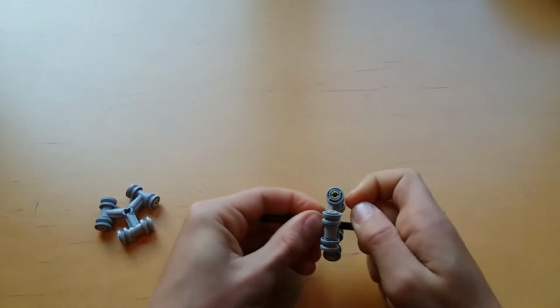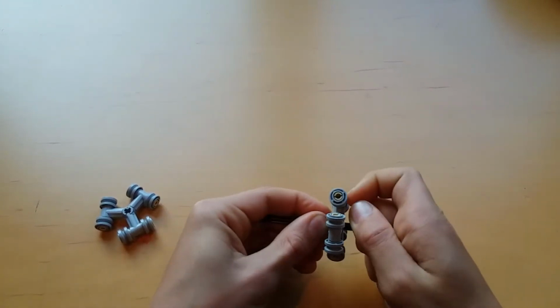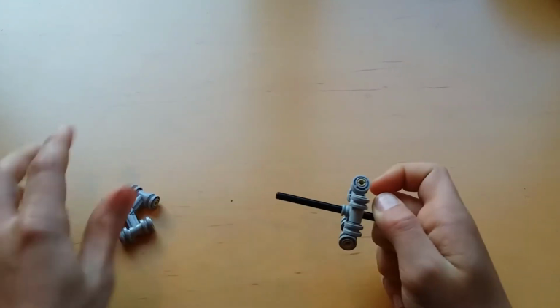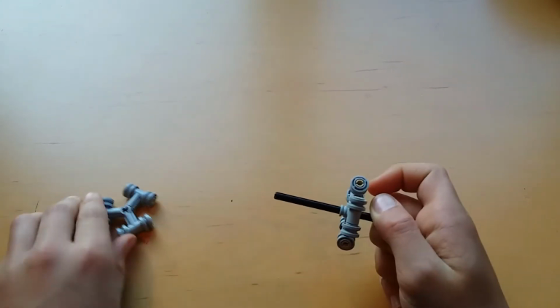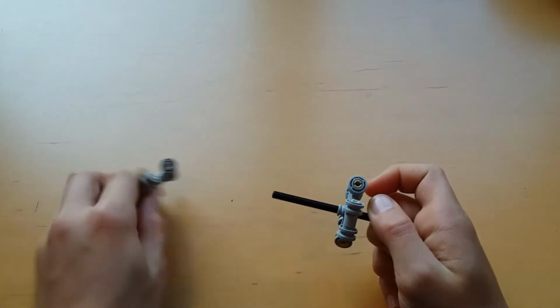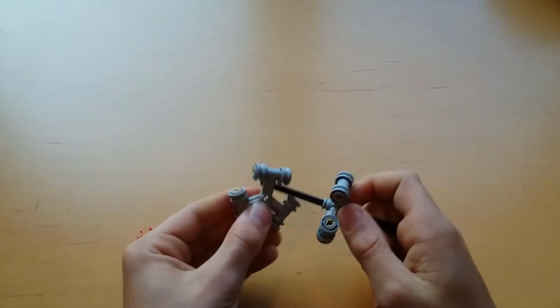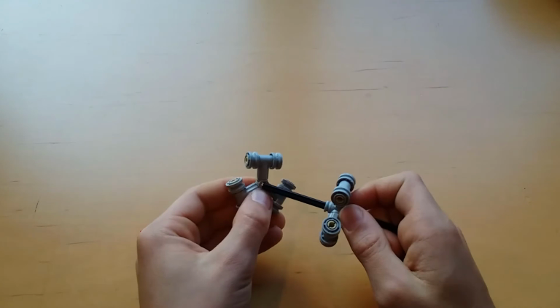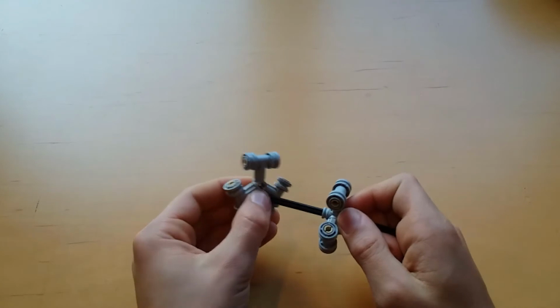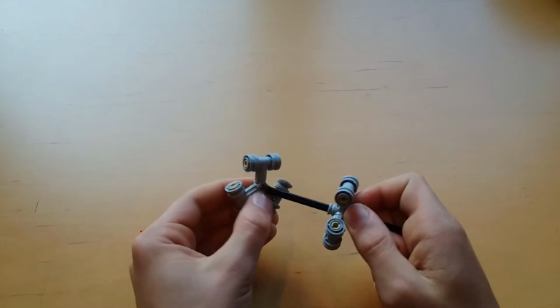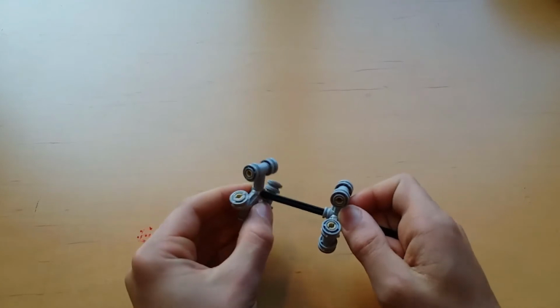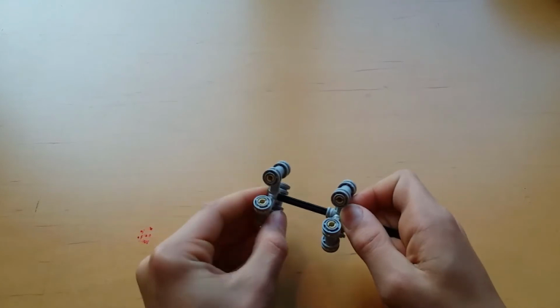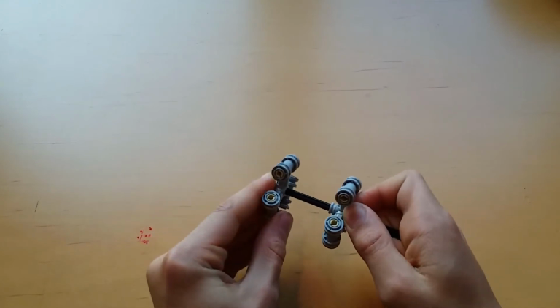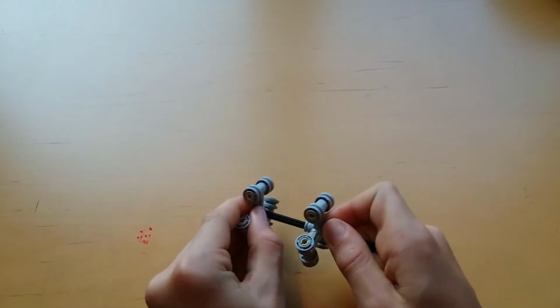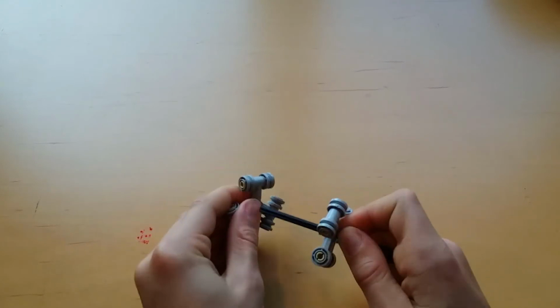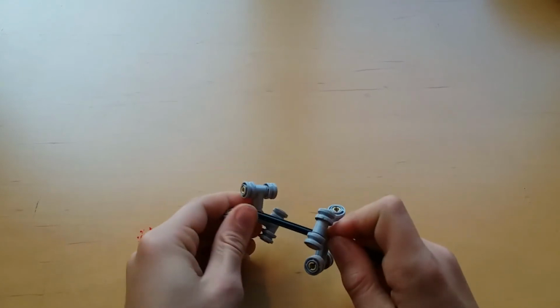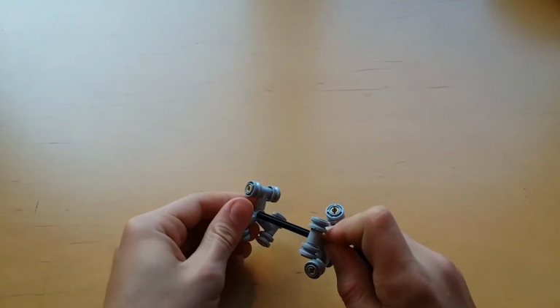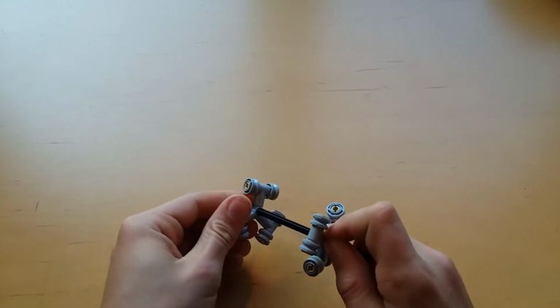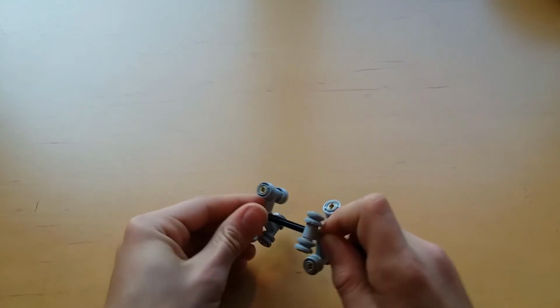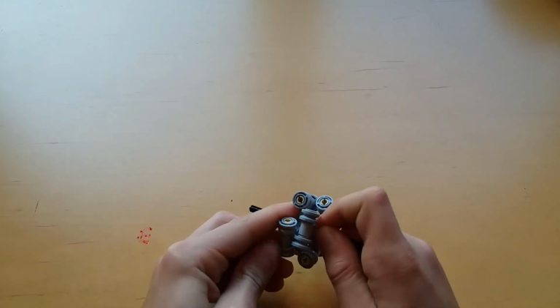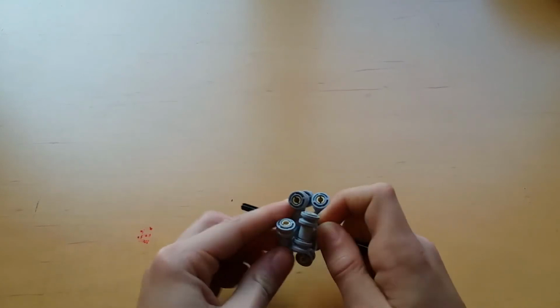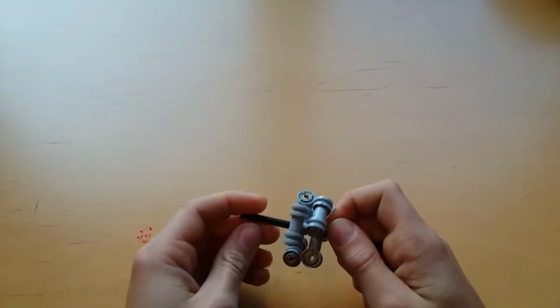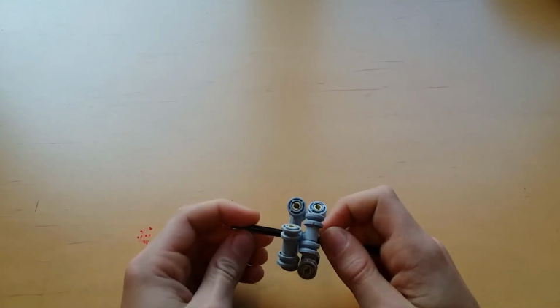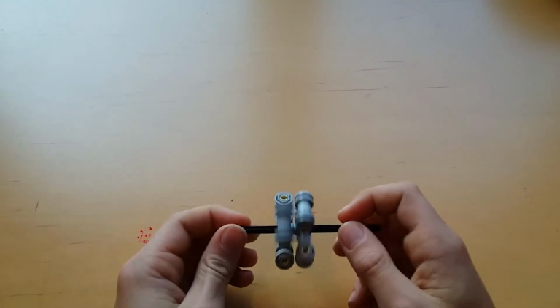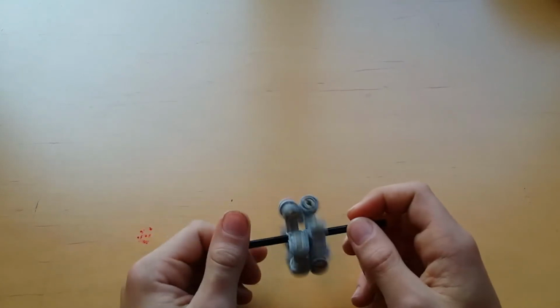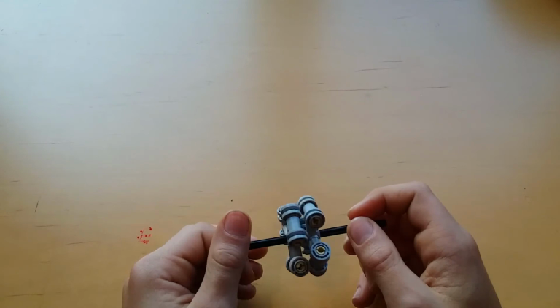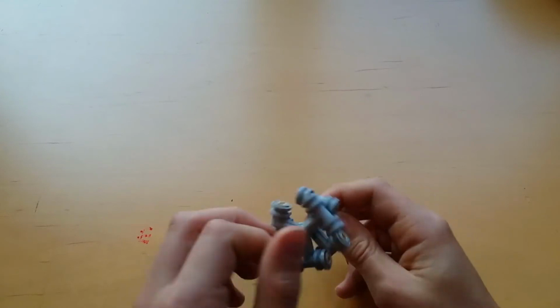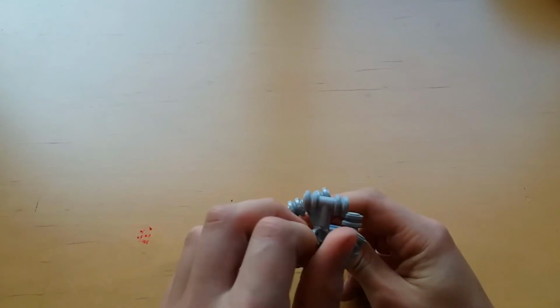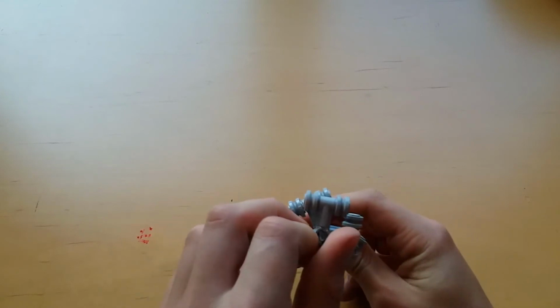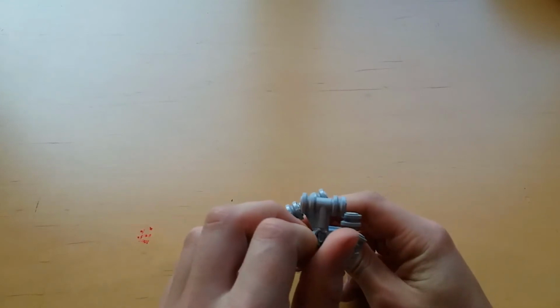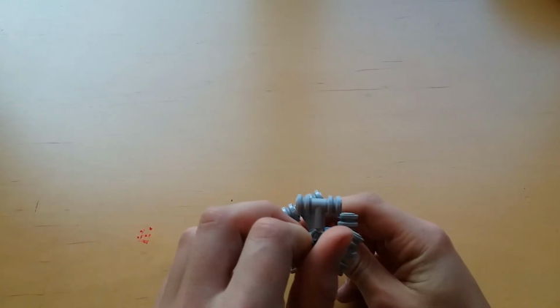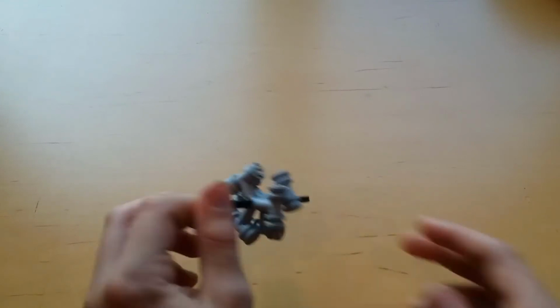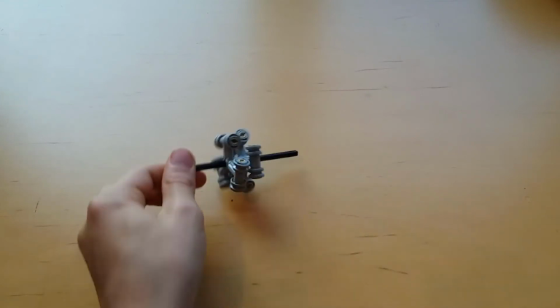So adding a second piece allows it to roll freely on the ground without any trouble, giving it the full functionality of a normal Omniwheel.